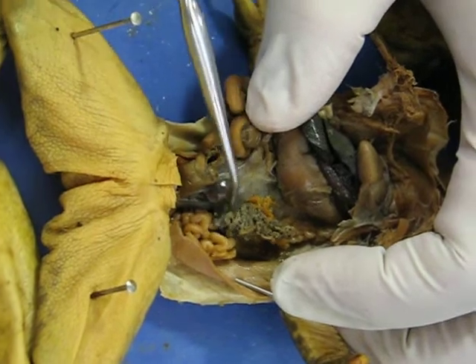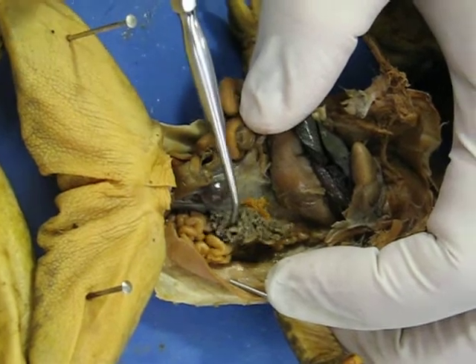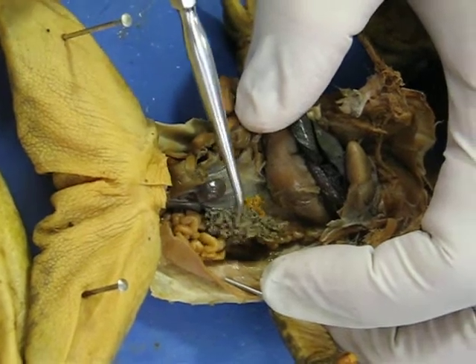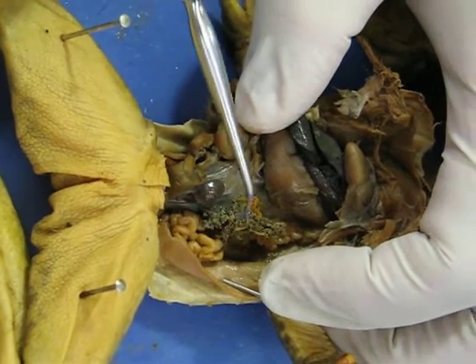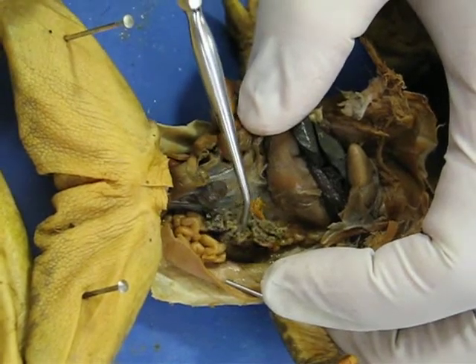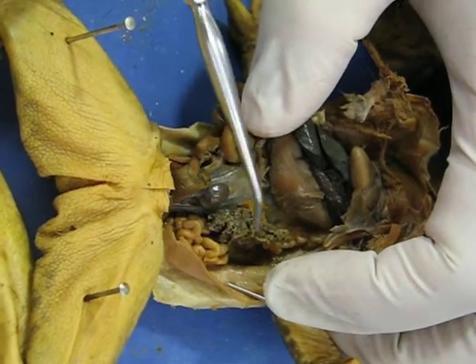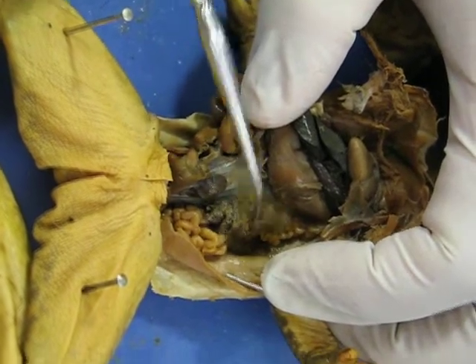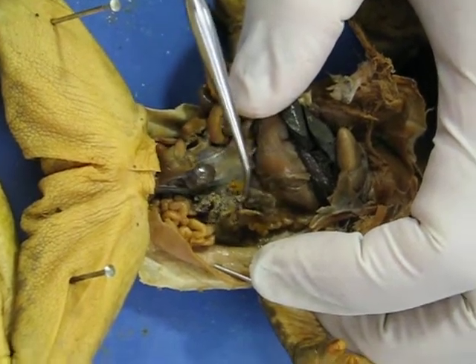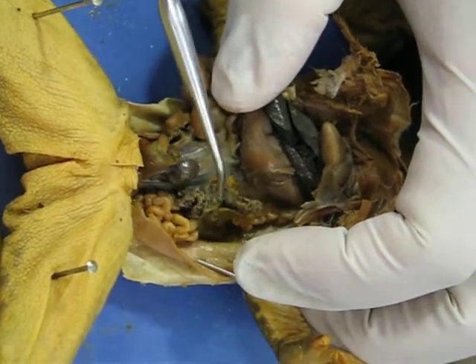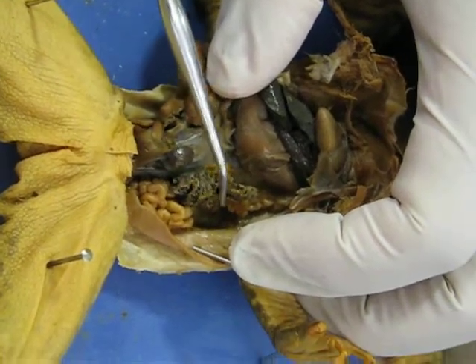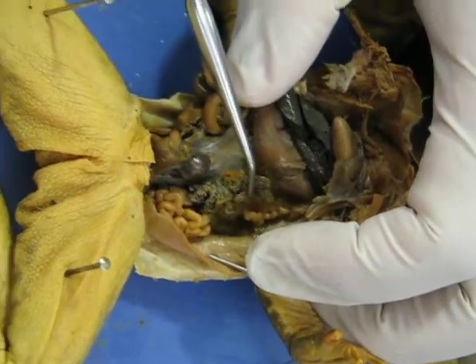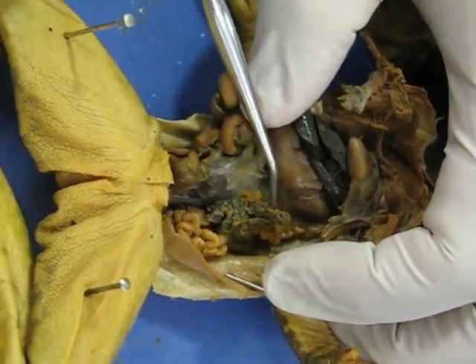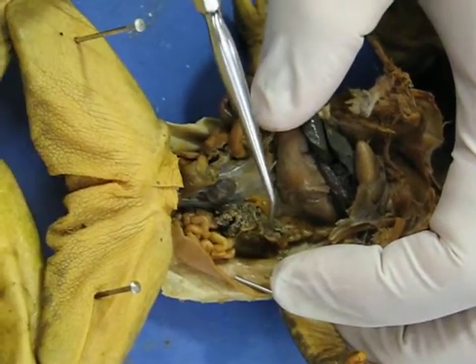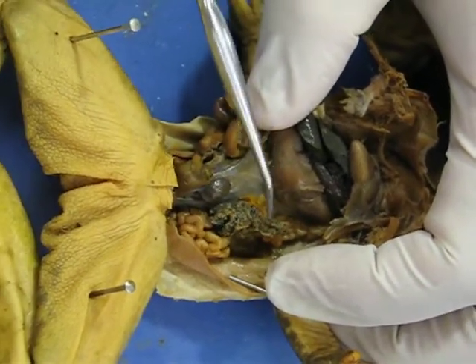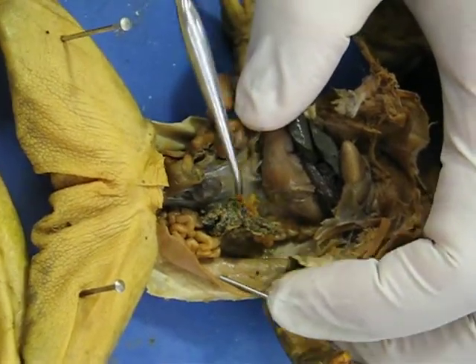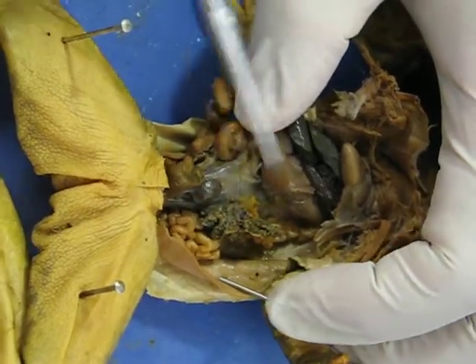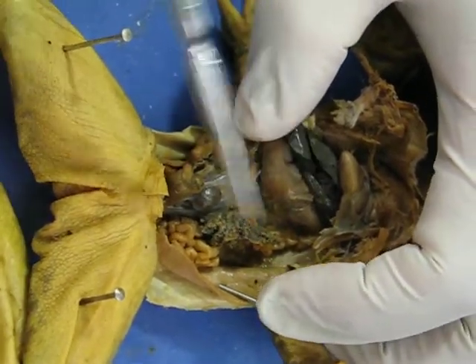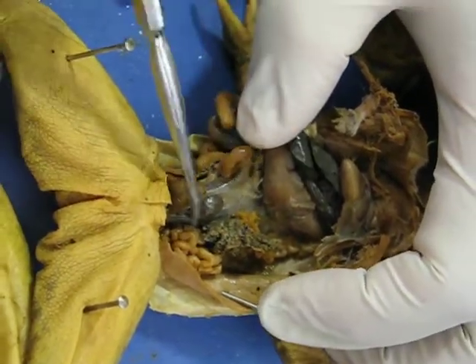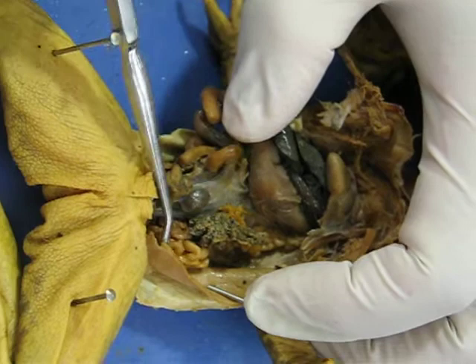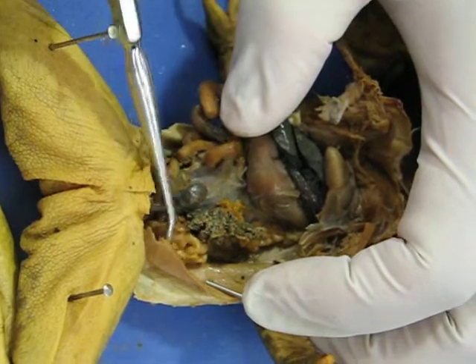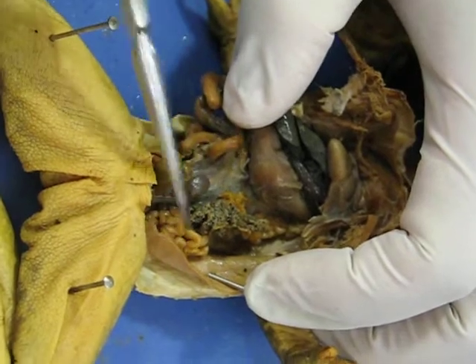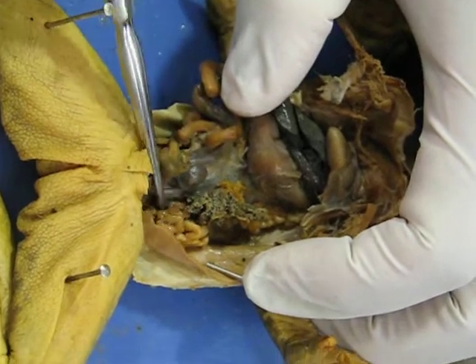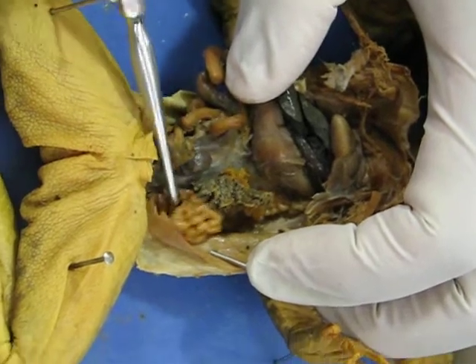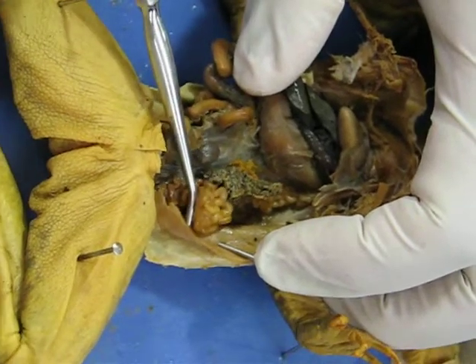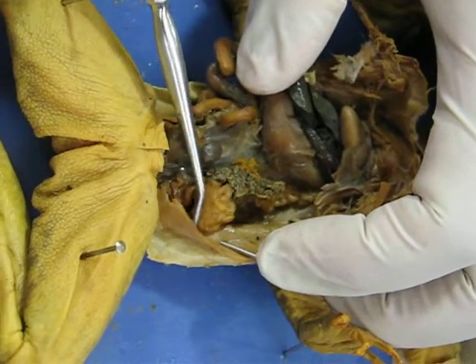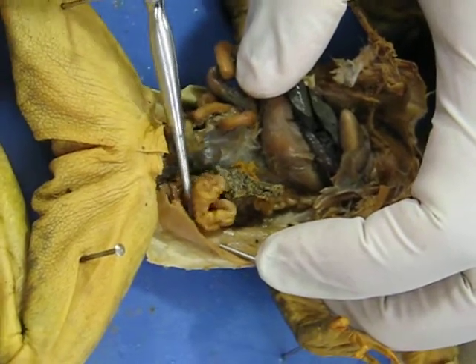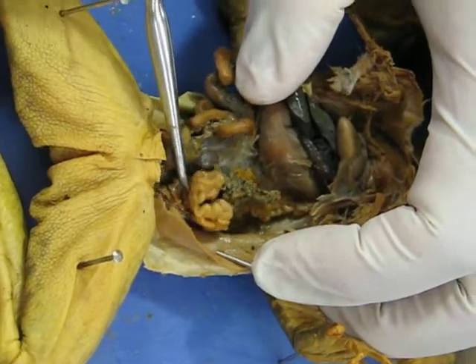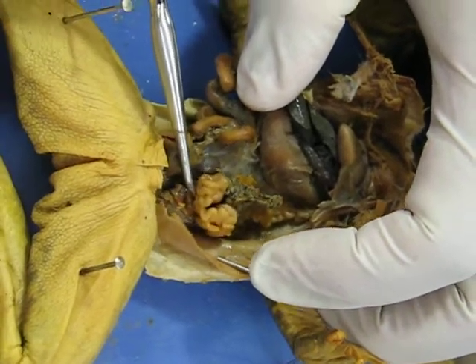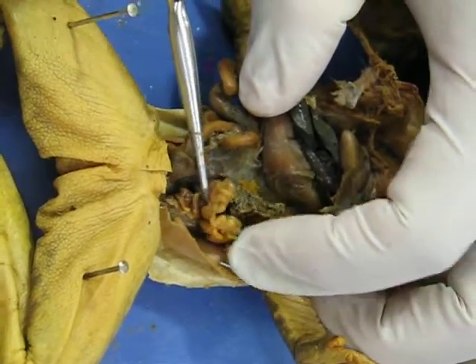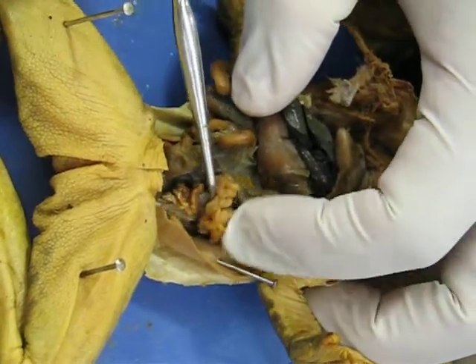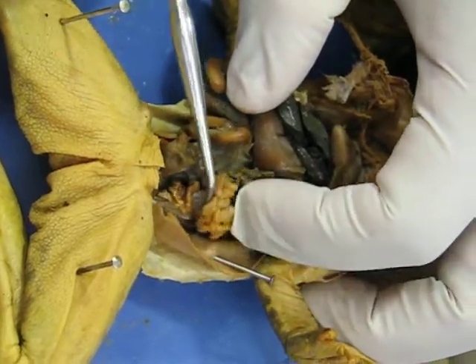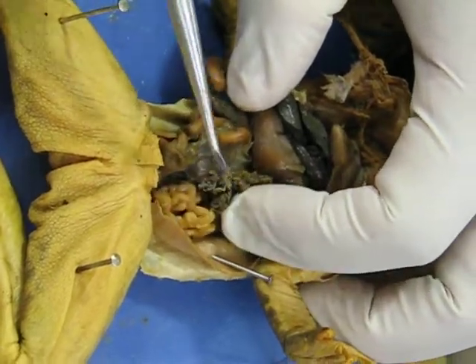The structure on the side here — these are ovaries with eggs, and all this right here is the oviduct, although that is not asked on the exam.